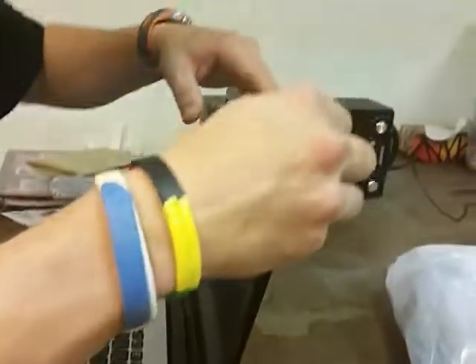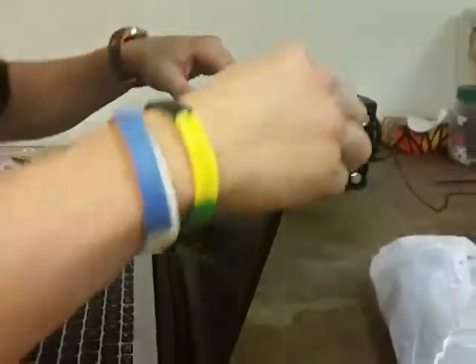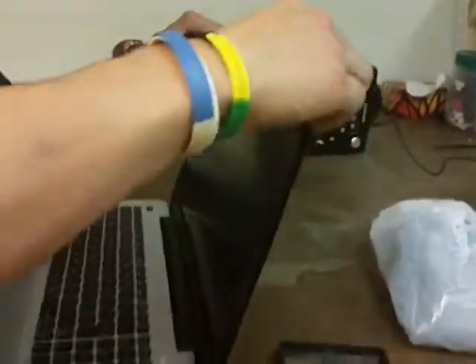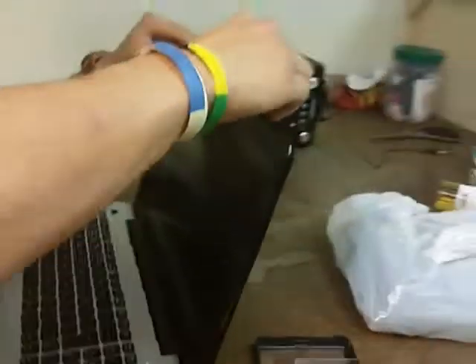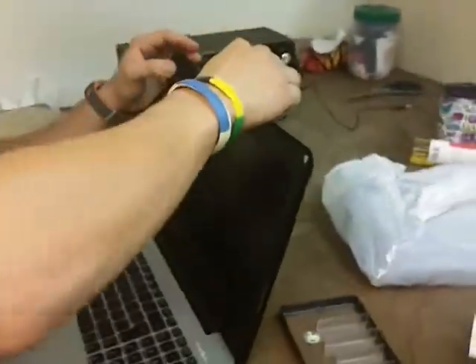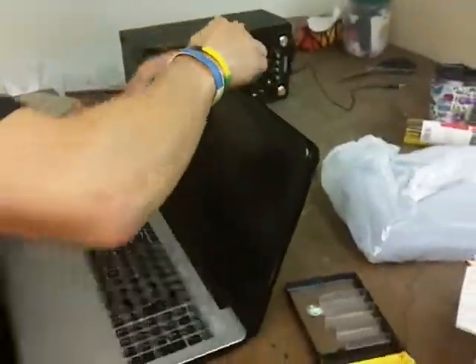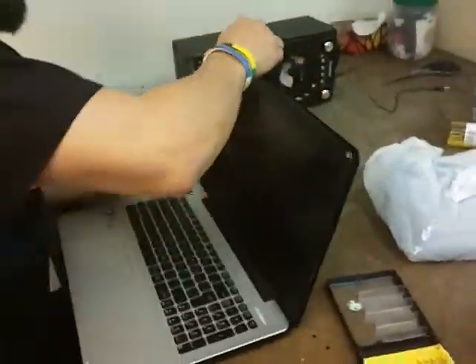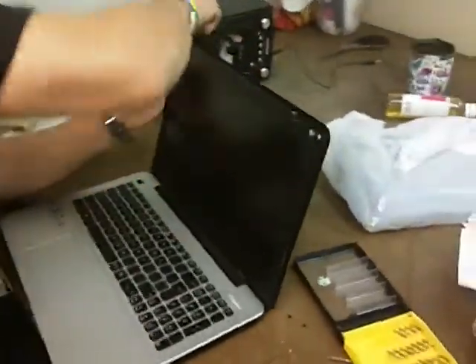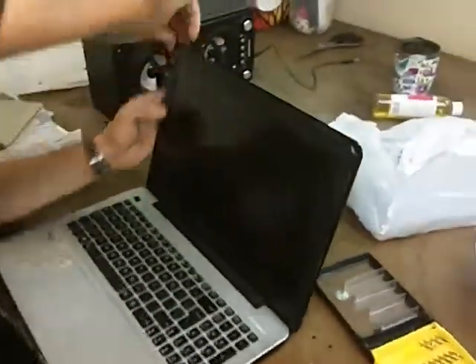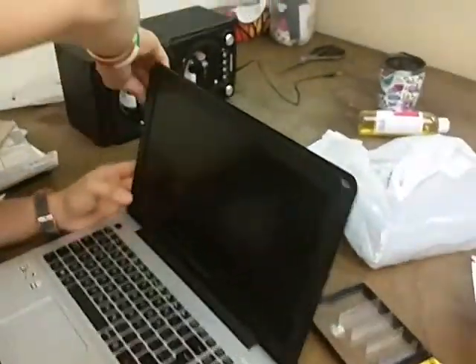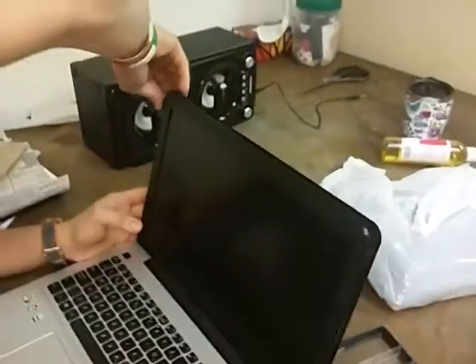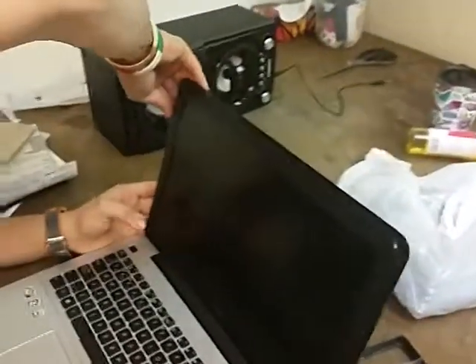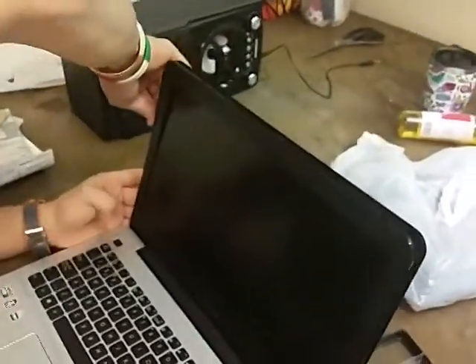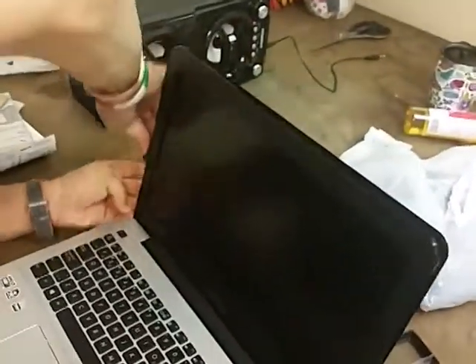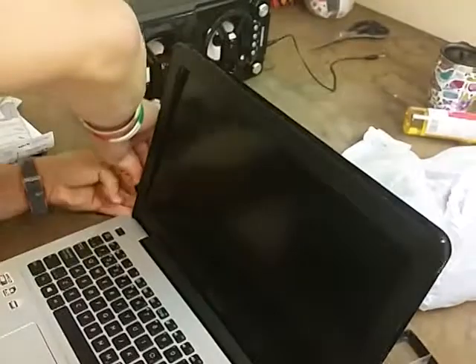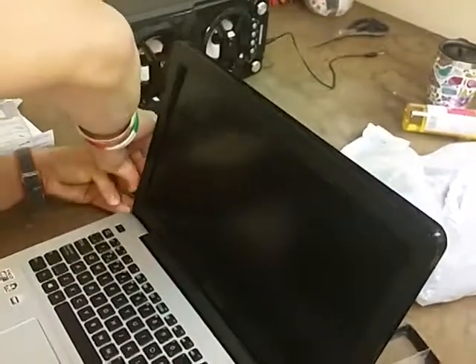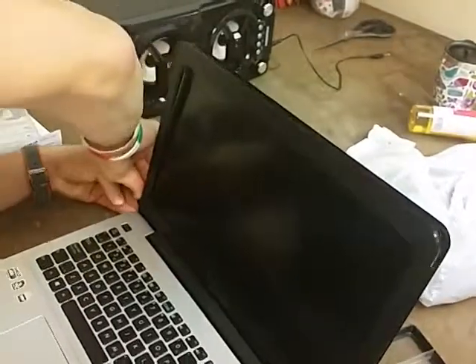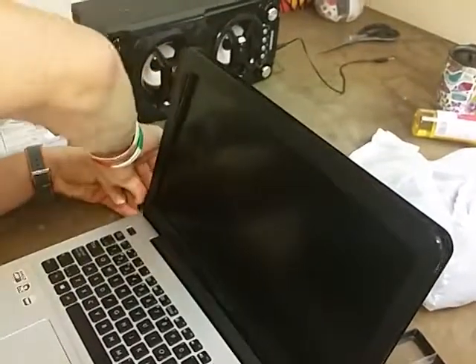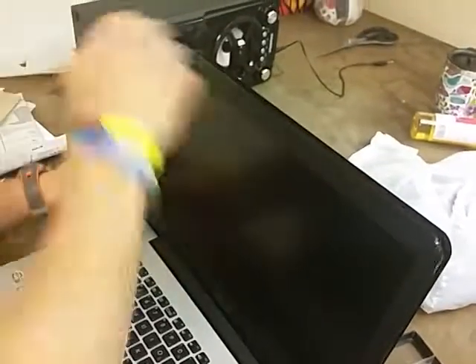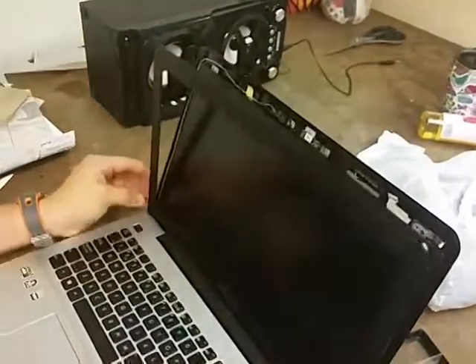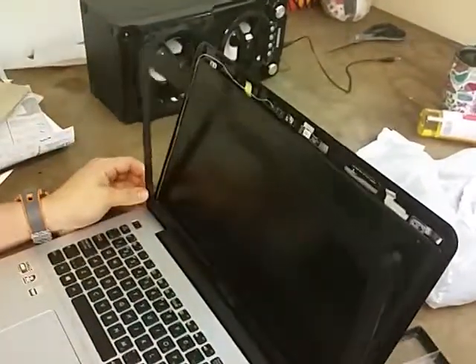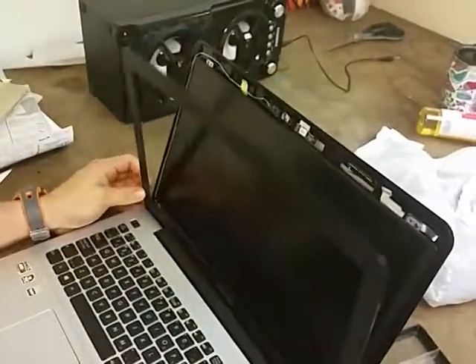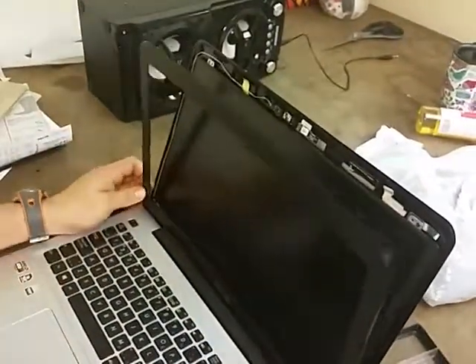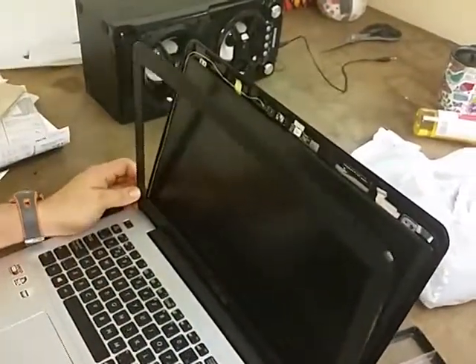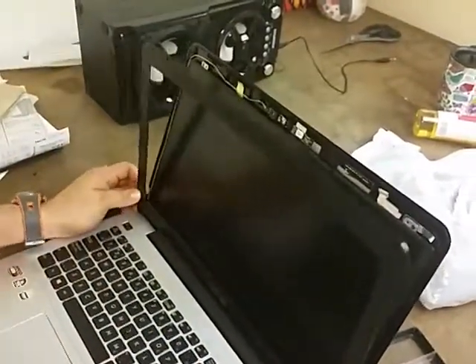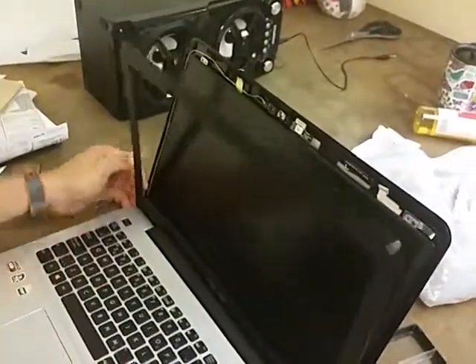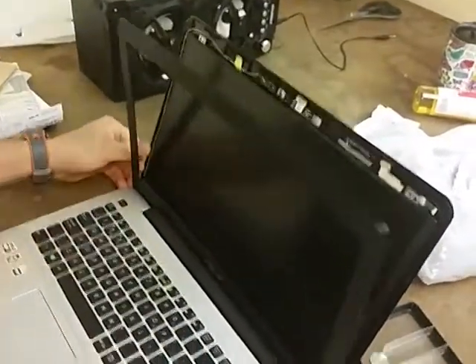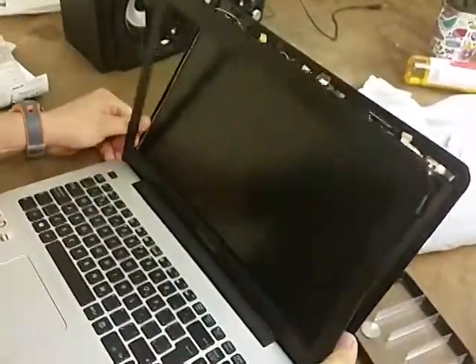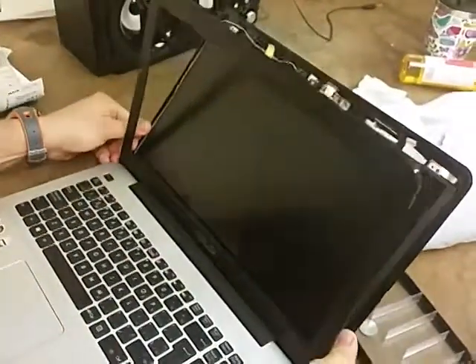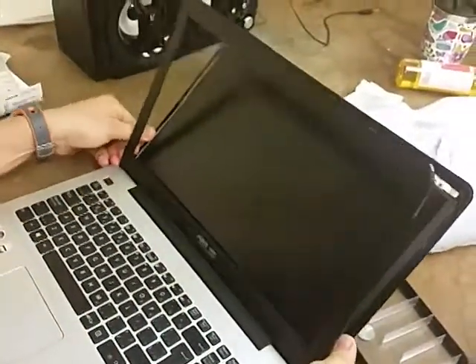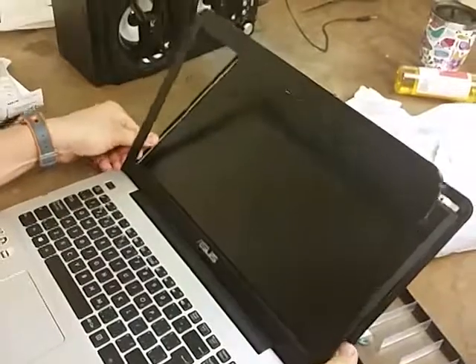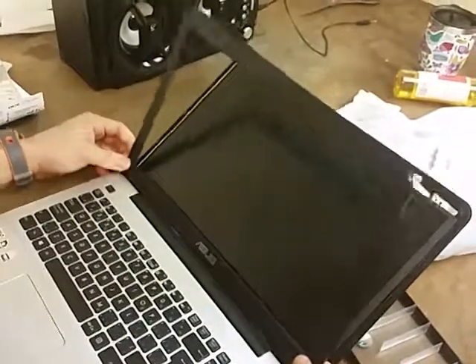At first I was going to remove the frame, and to not damage the frame, I took a guitar pick. It's going to be much better, much faster — it's like a zipper.